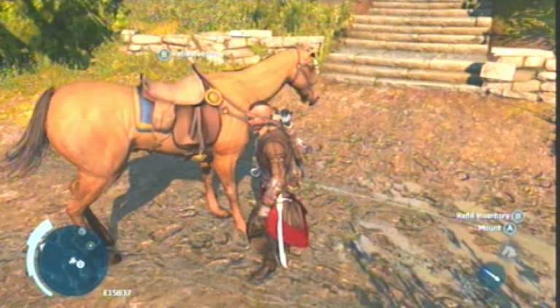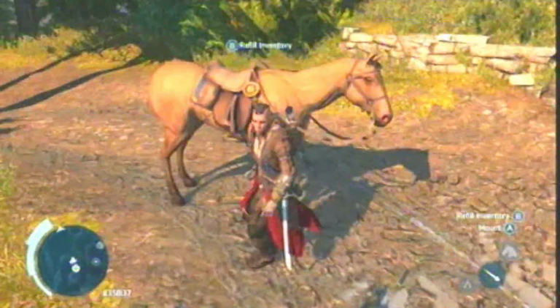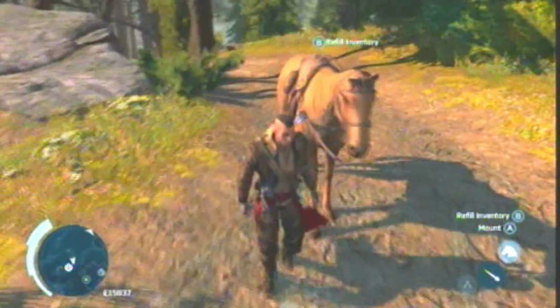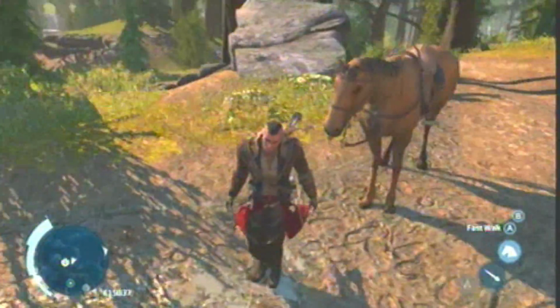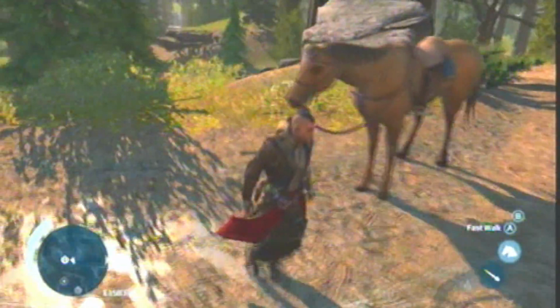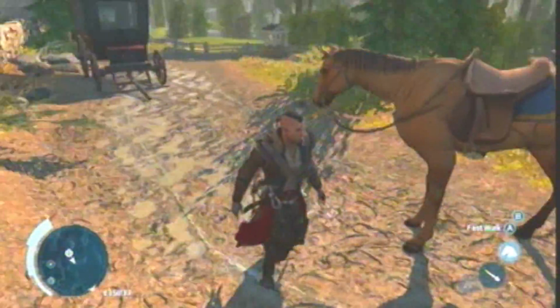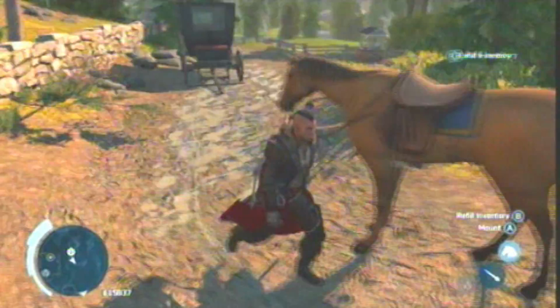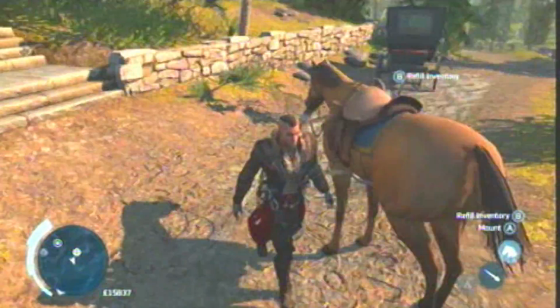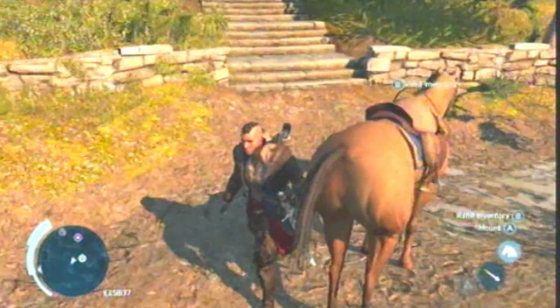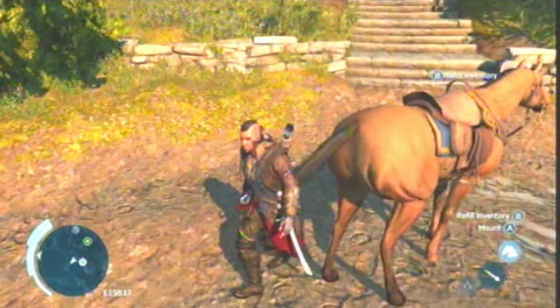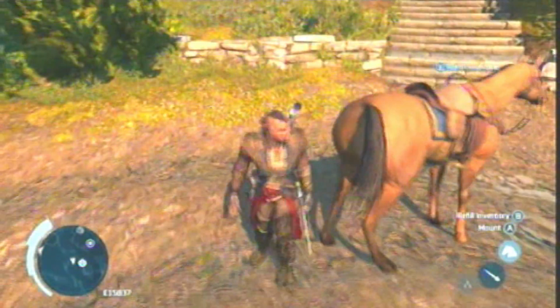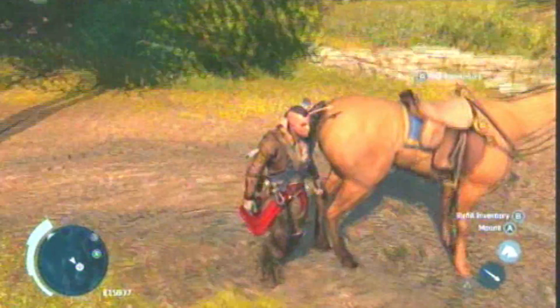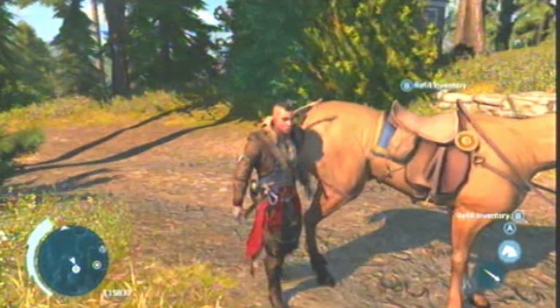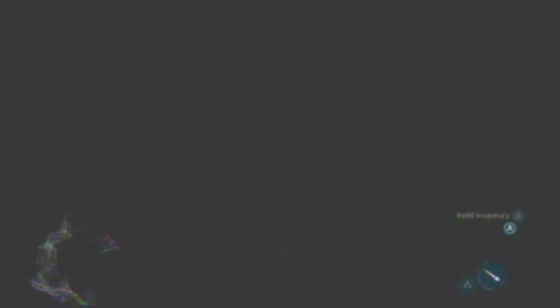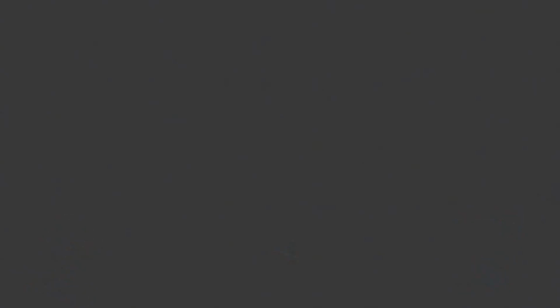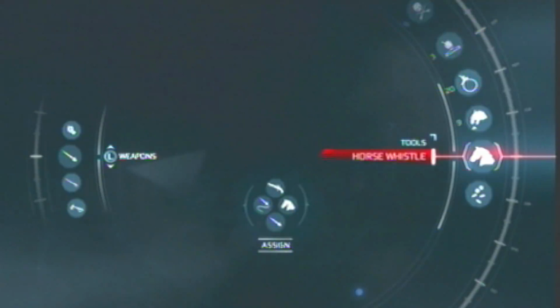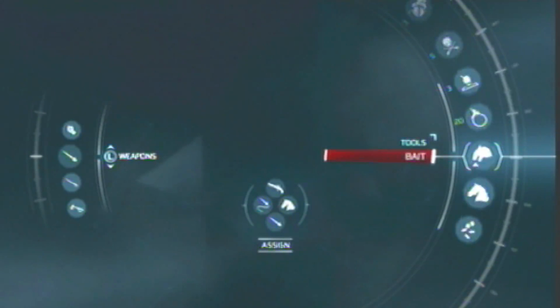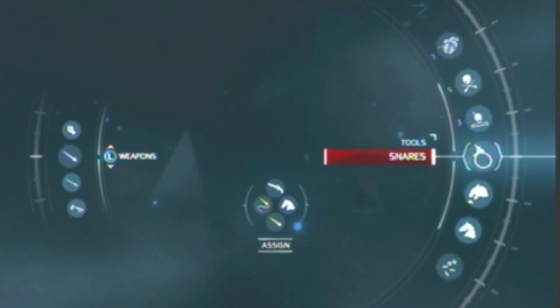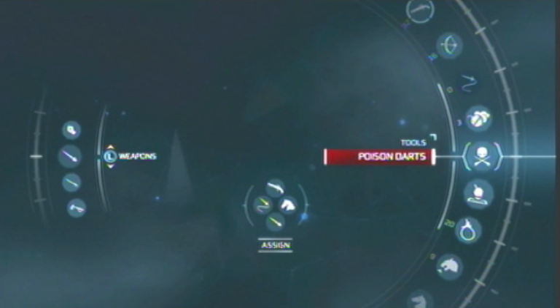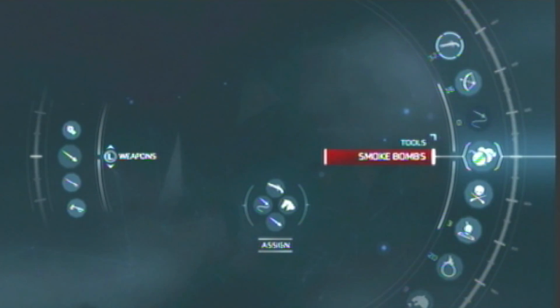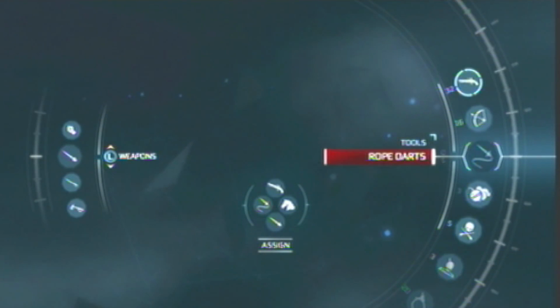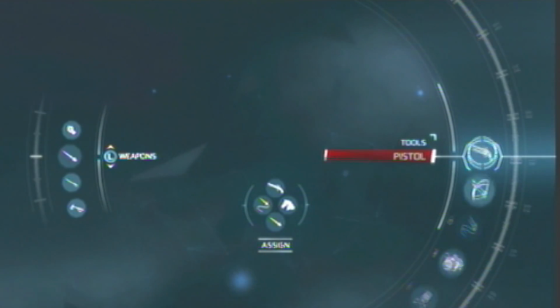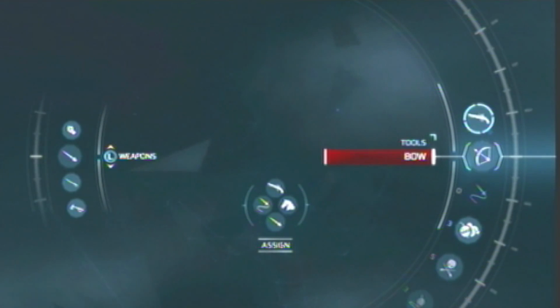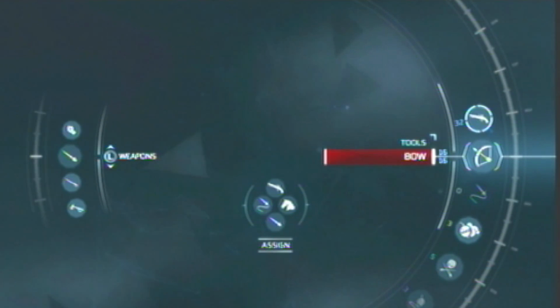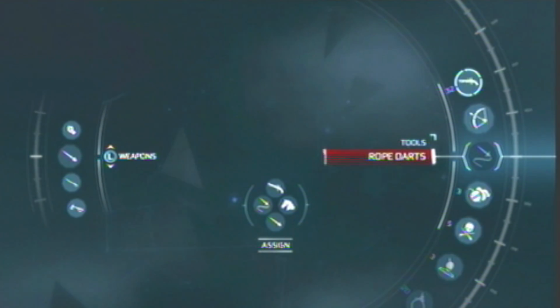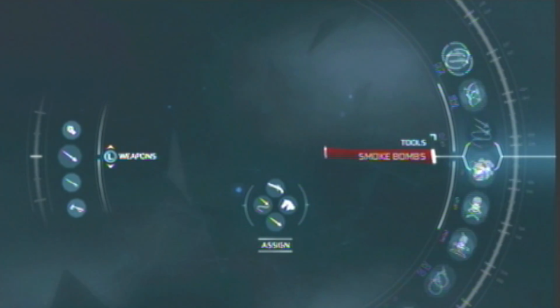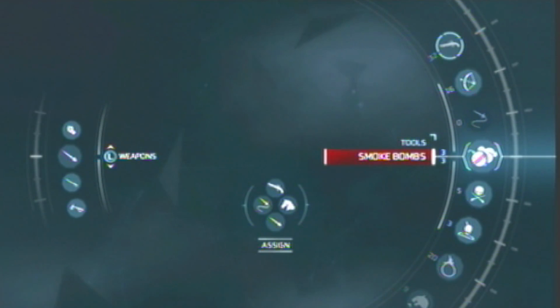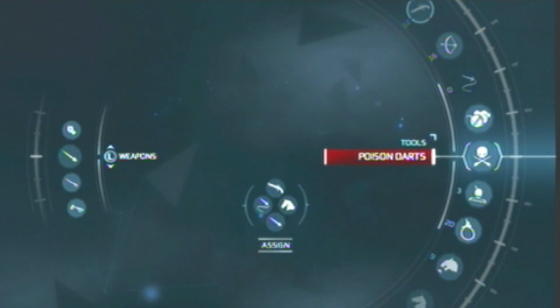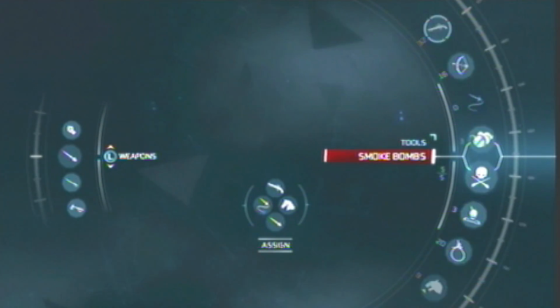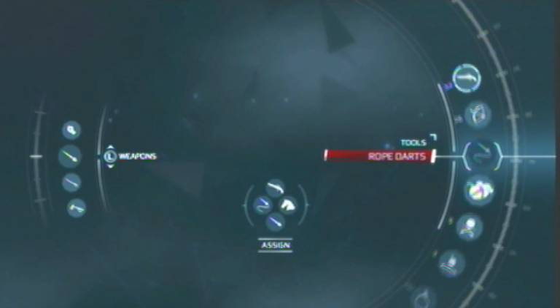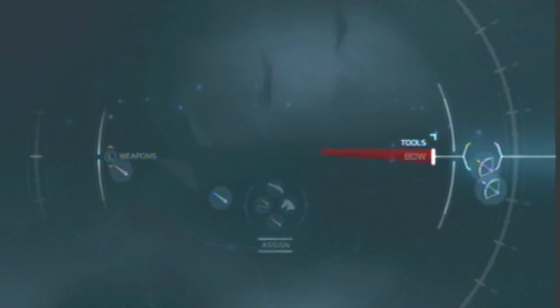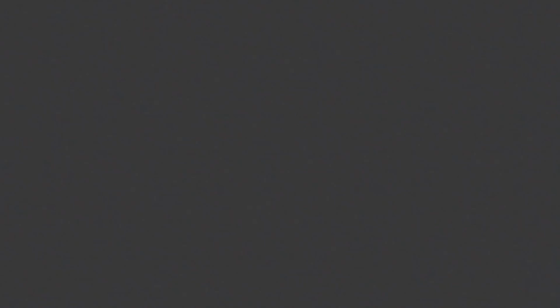Whenever you use your gun, or your rope darts, or anything like that, and they go away, all you have to do — instead of going to a store and buying it back — is just call your horse, come up to it, and it'll say refill, like how it's showing you right now. That's all you need to do.